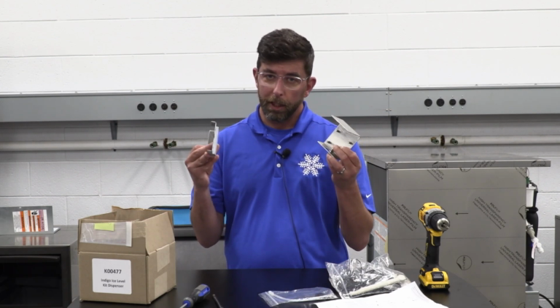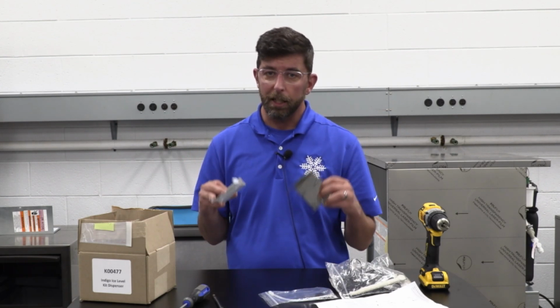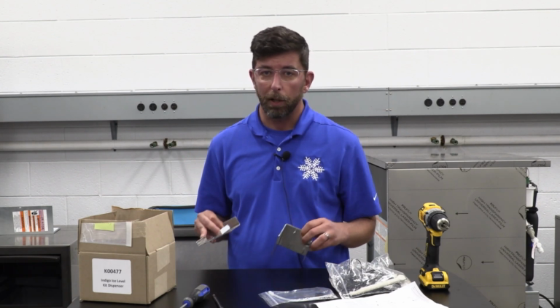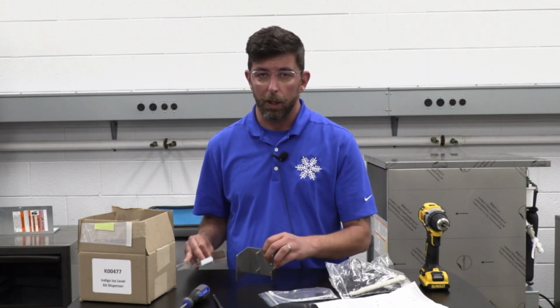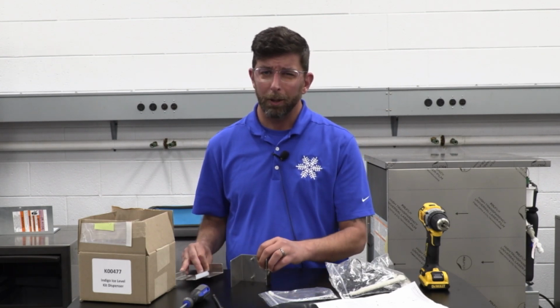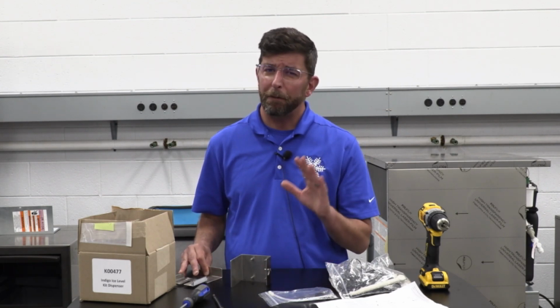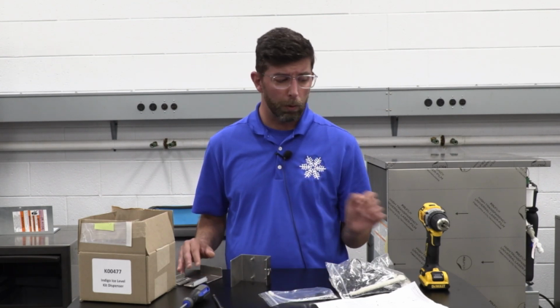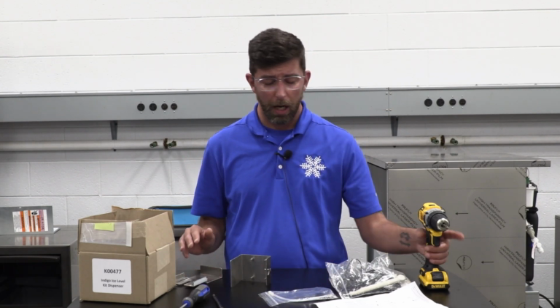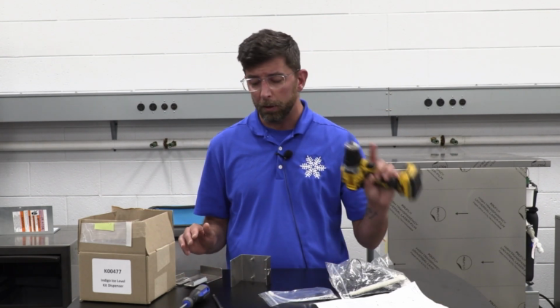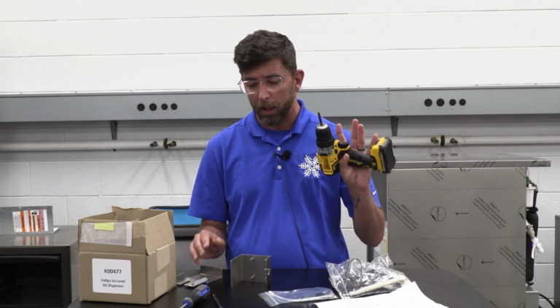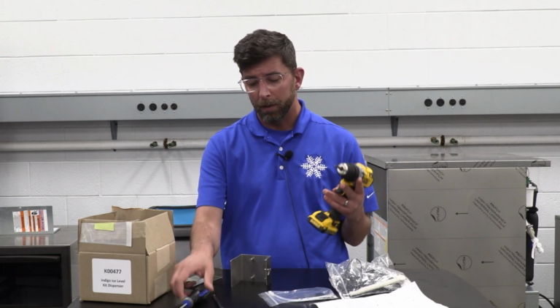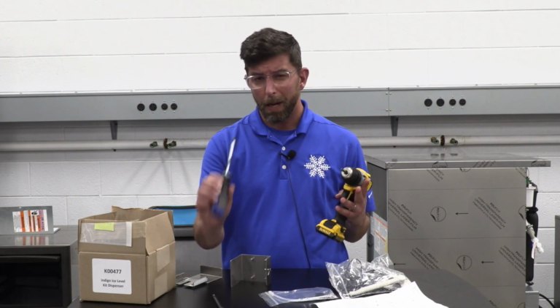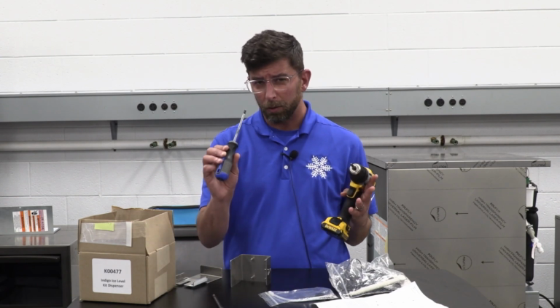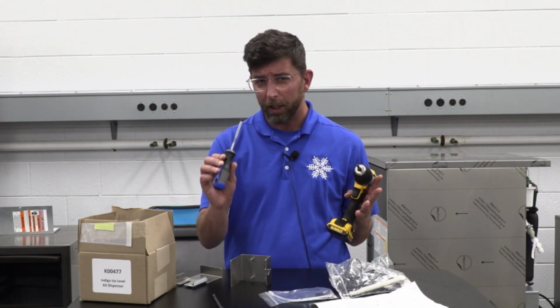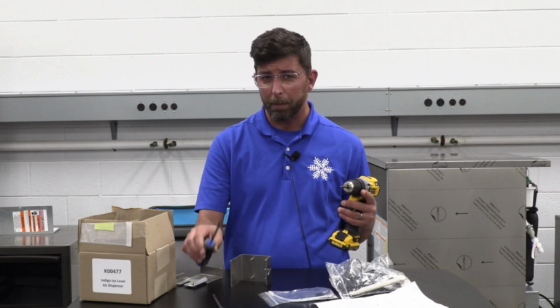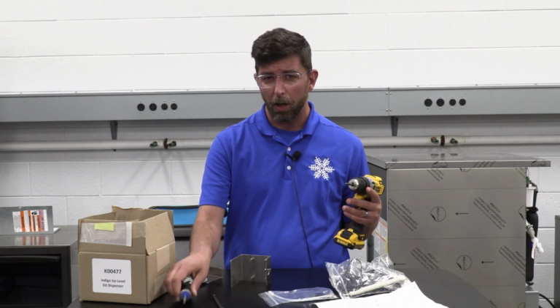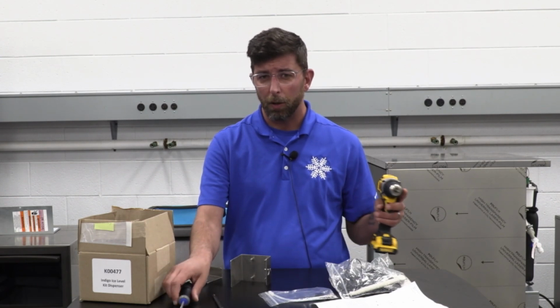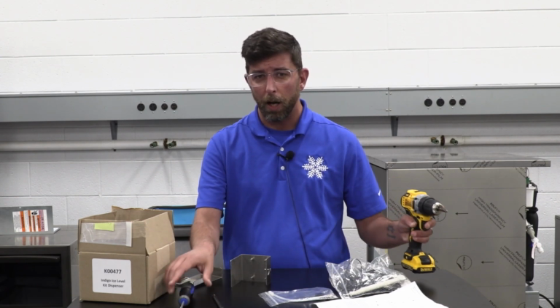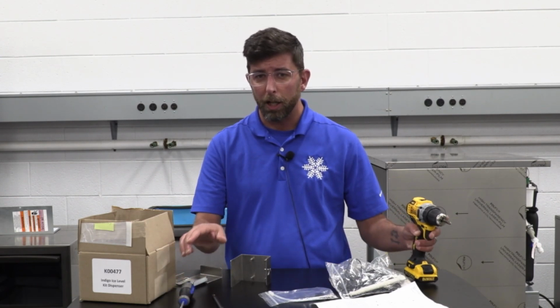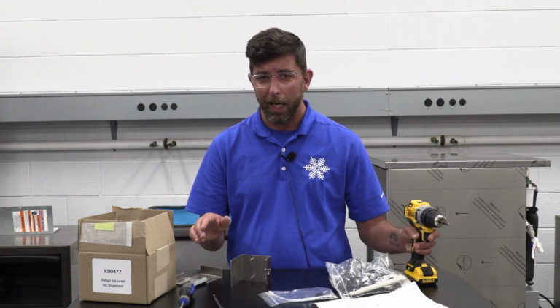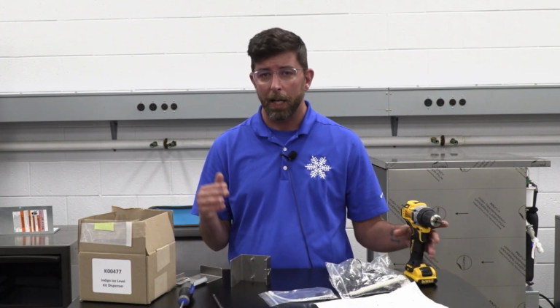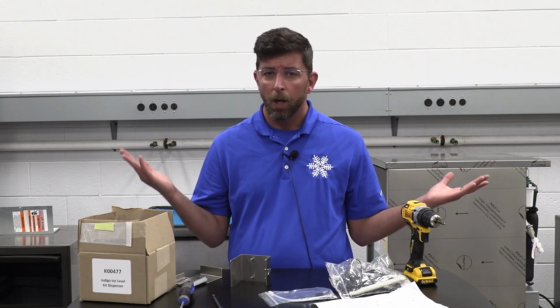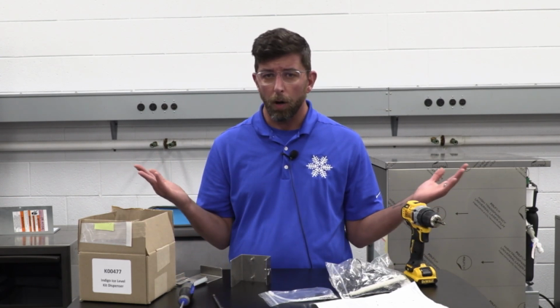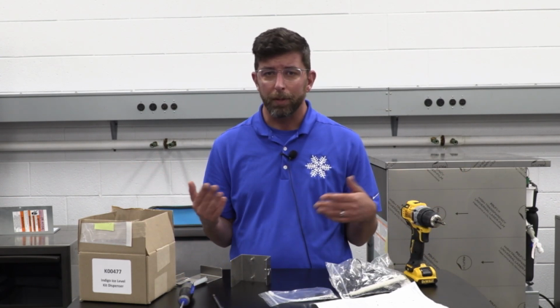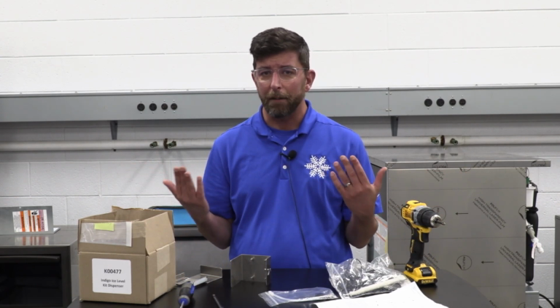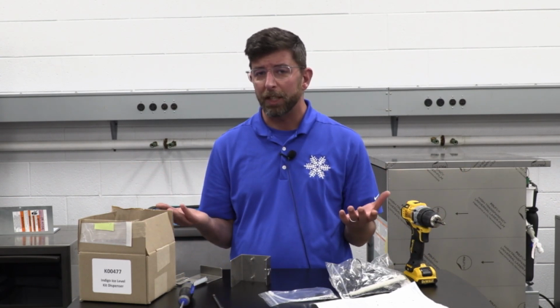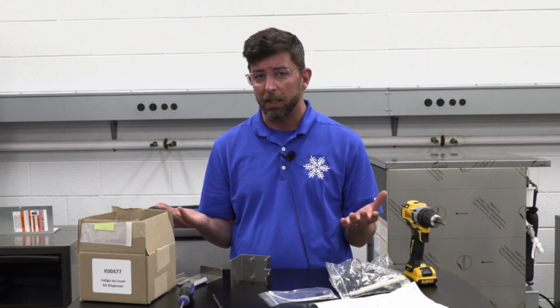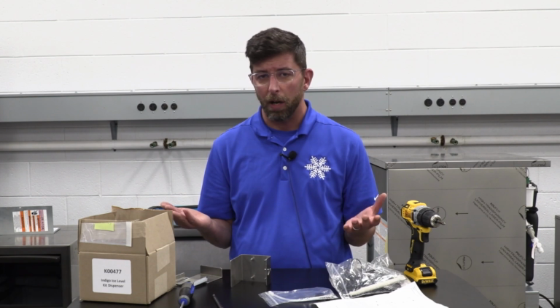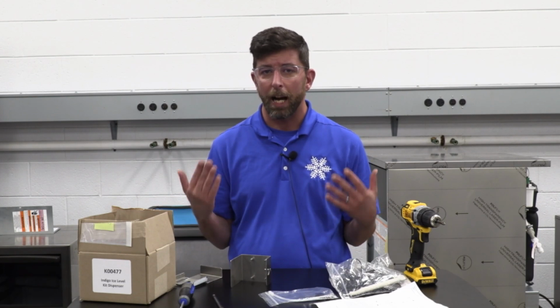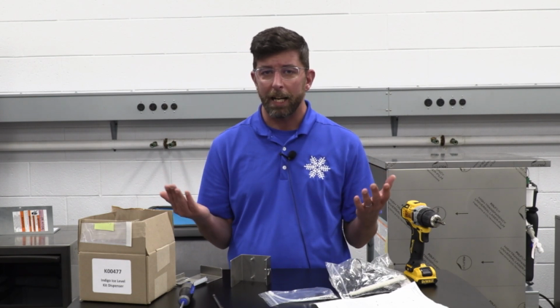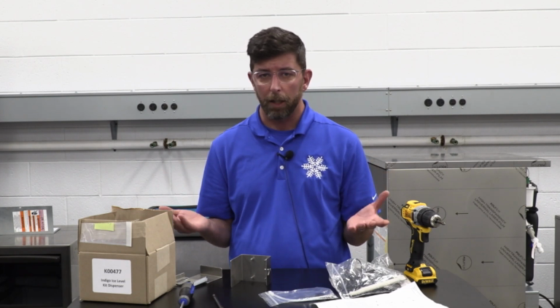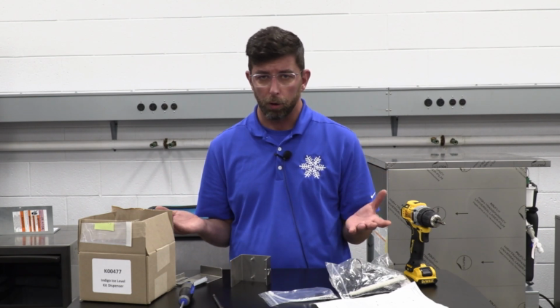Let's get into what we're going to be doing. You only need a few tools. I'm going to use a drill, maybe a screwdriver to get something started just so I don't cross-thread it. But overall, you need a 5/16ths nut driver and a Phillips screwdriver.